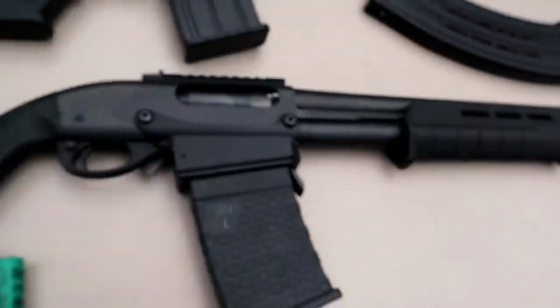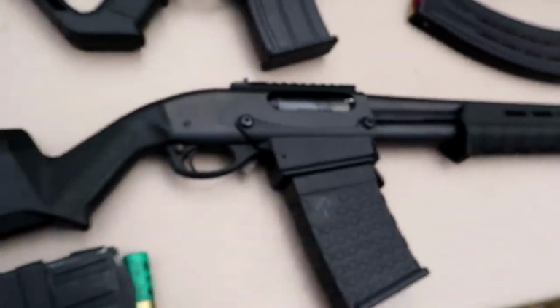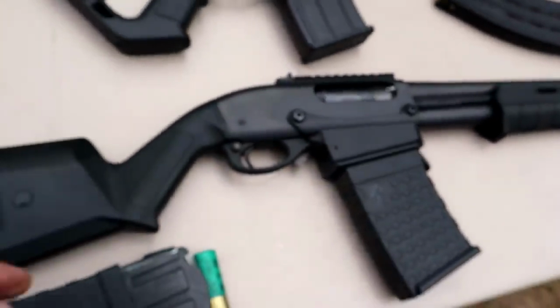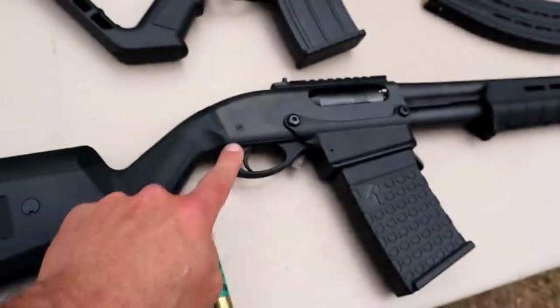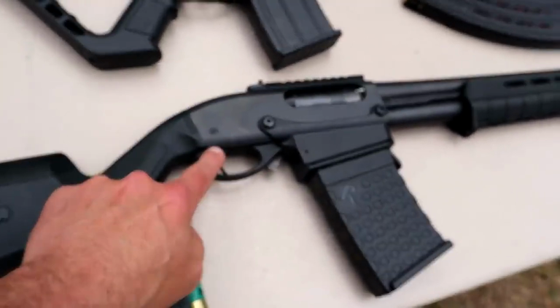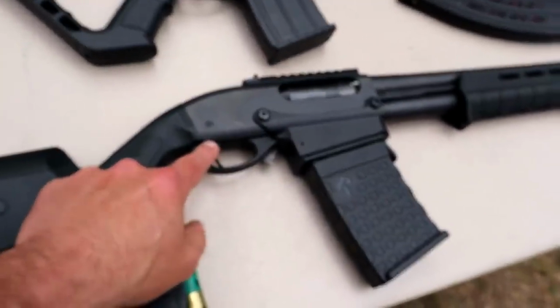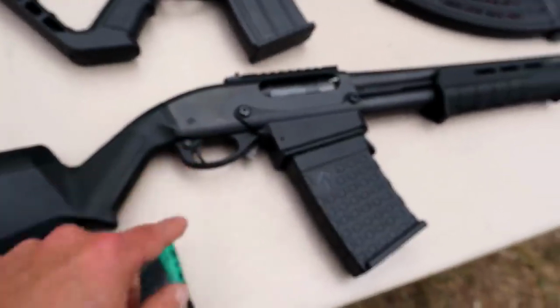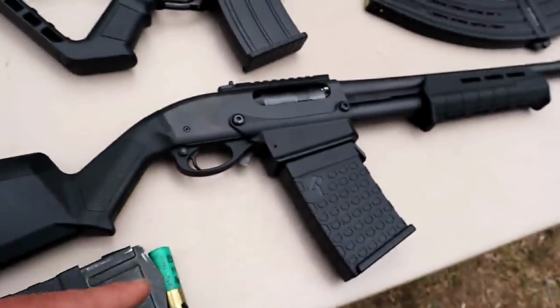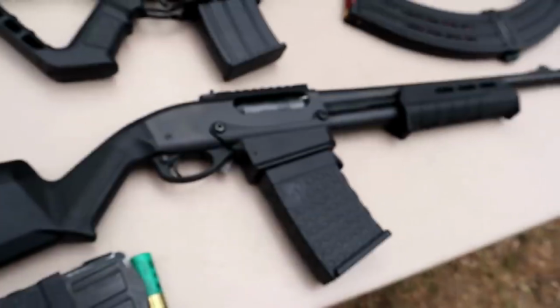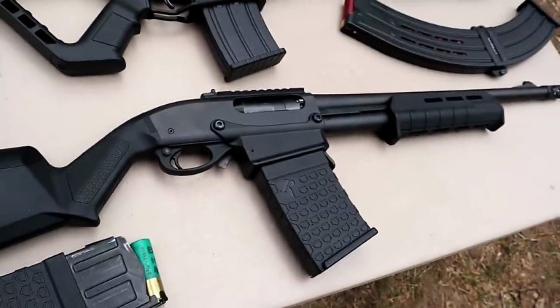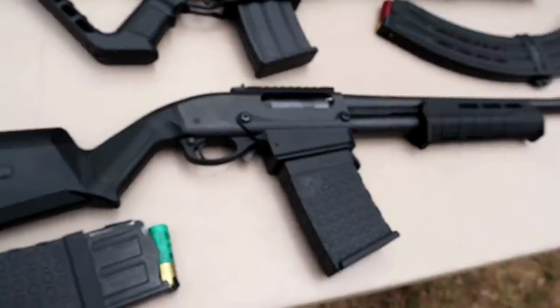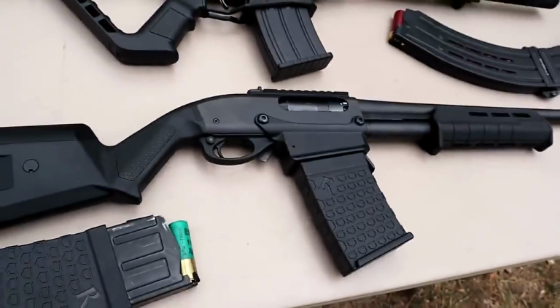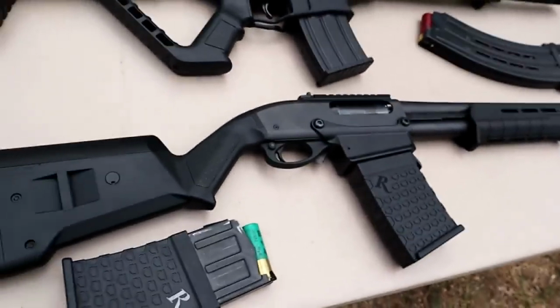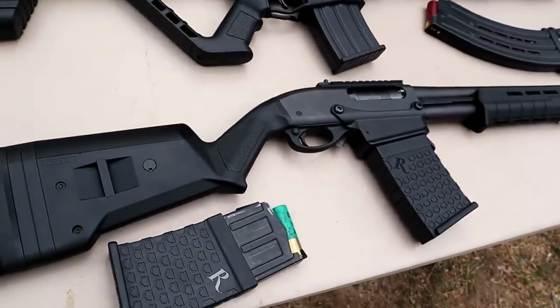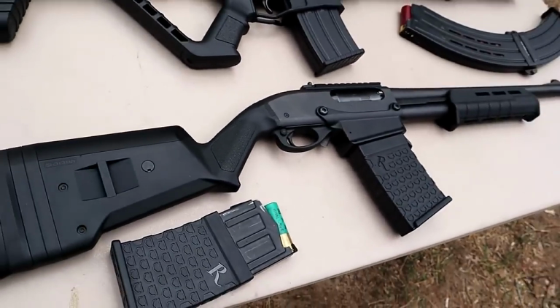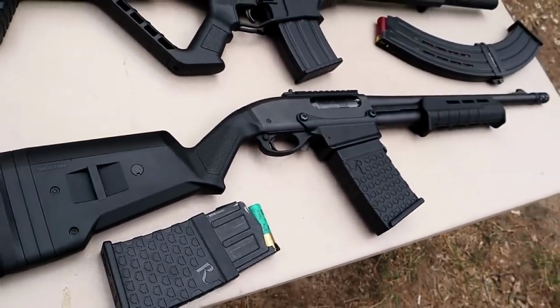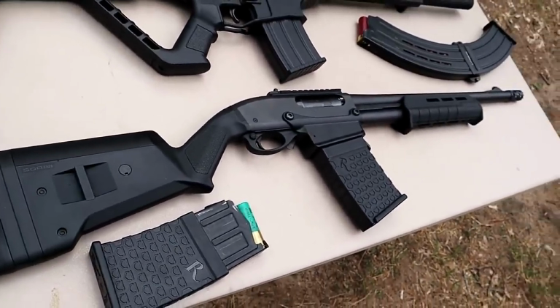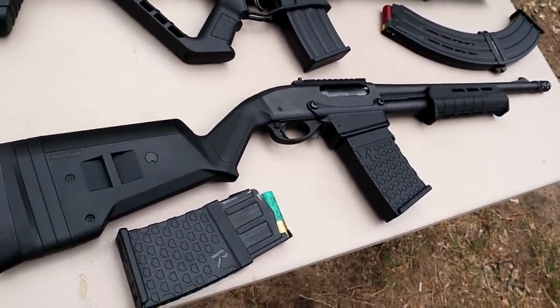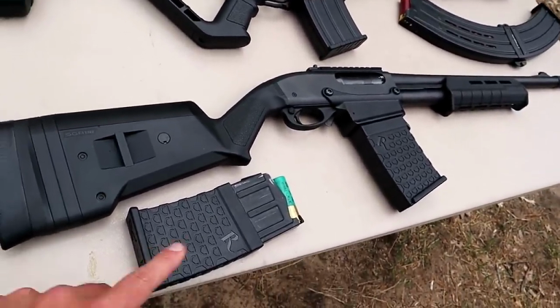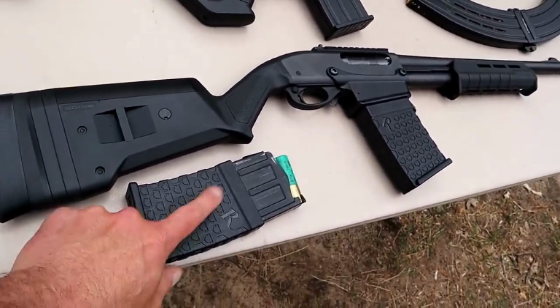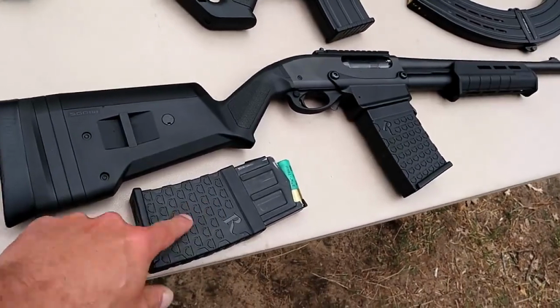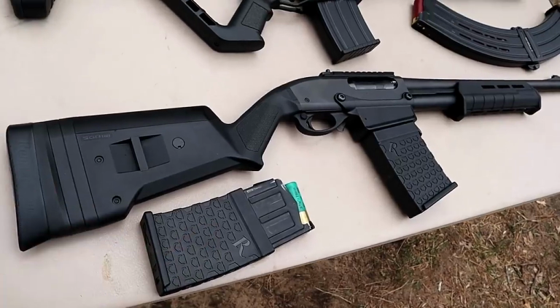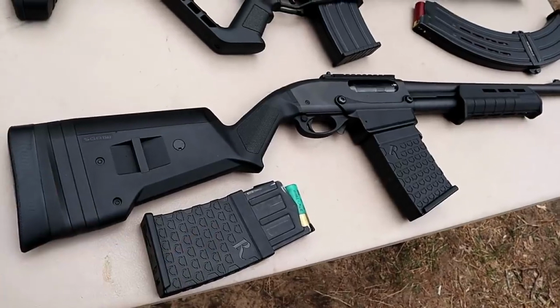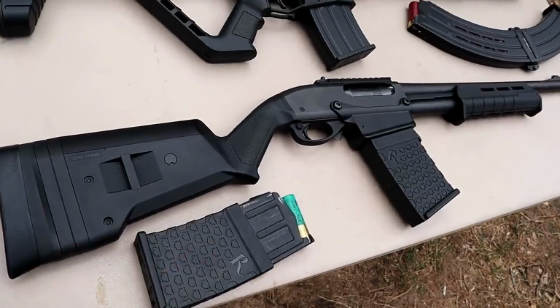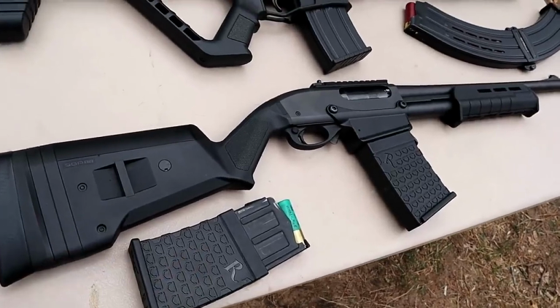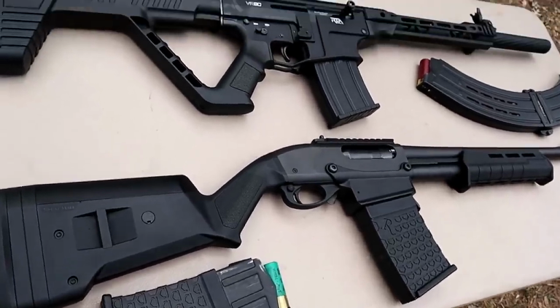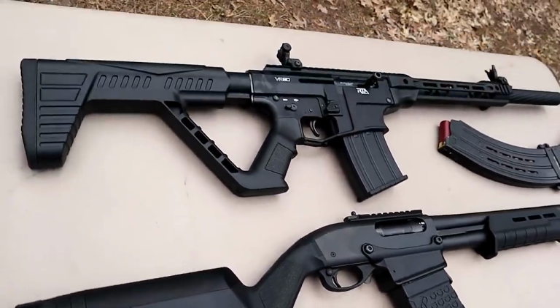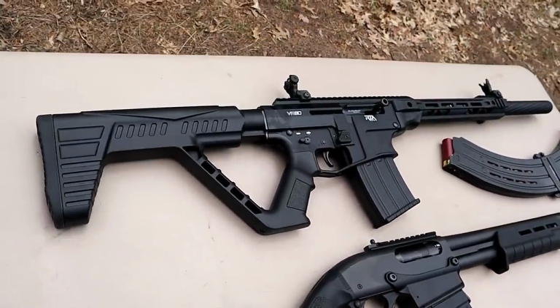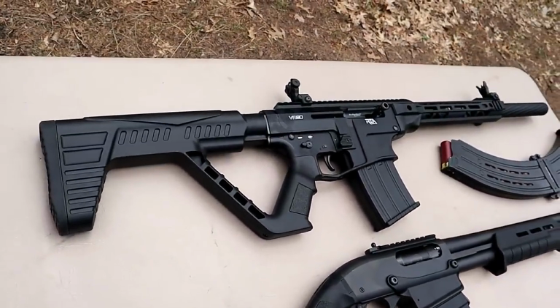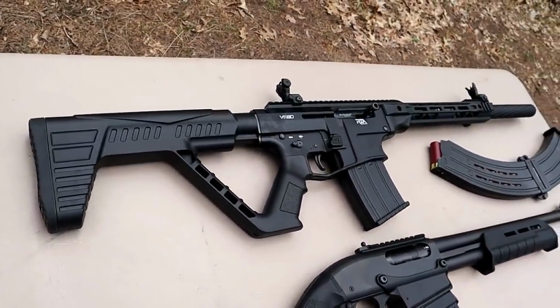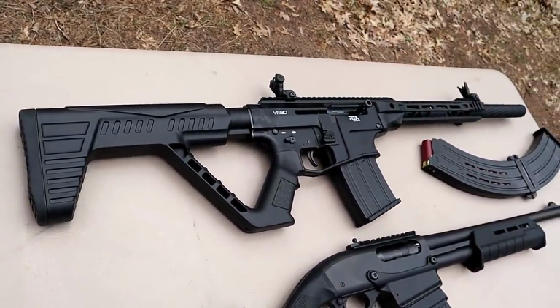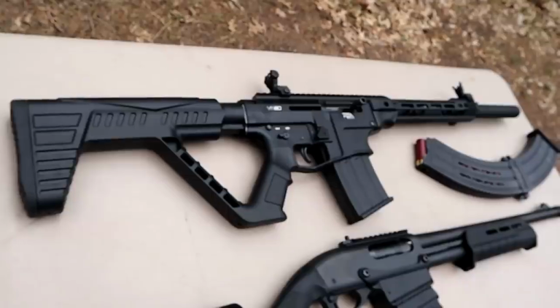It also has an M-LOK forend made by Magpul, a front dot sight, and a porta-choke. It does have a cross-bolt safety right there and it has performed great for me since I've owned it. Real happy with it — once again, it's a box-fed magazine shotgun.